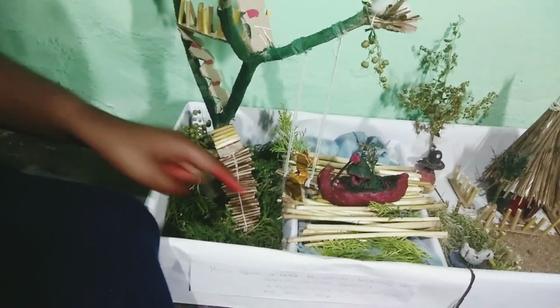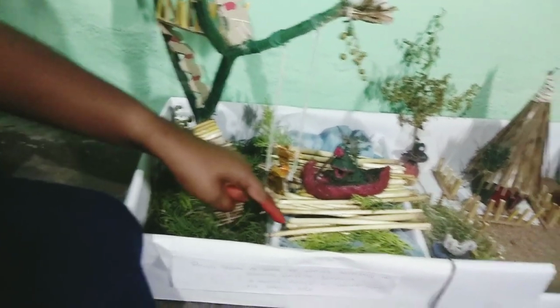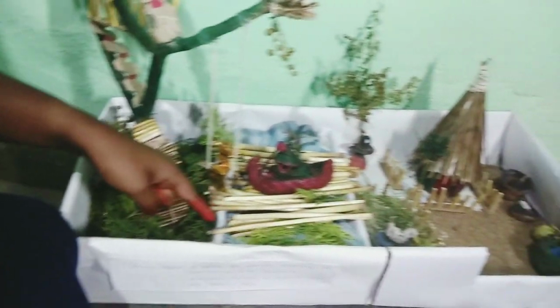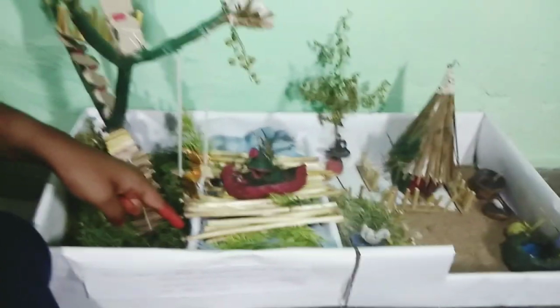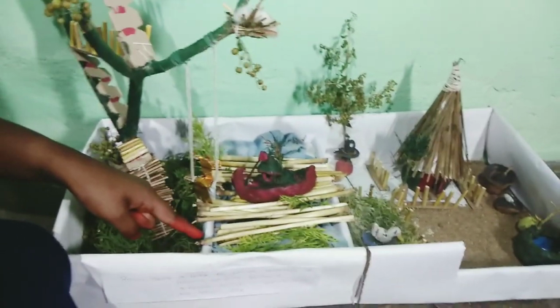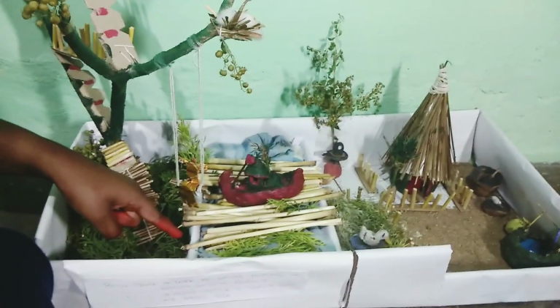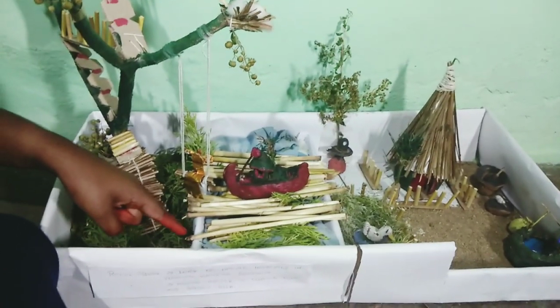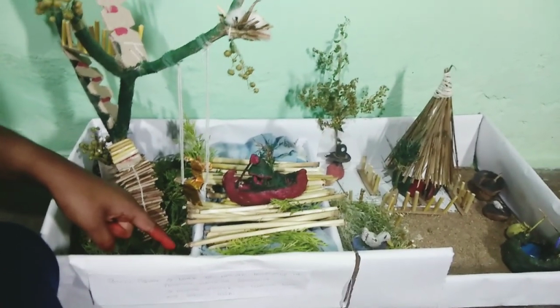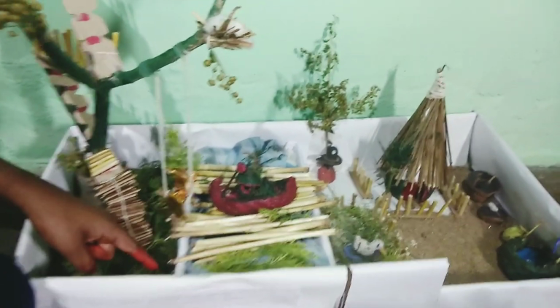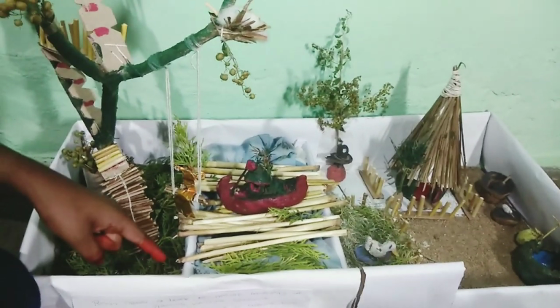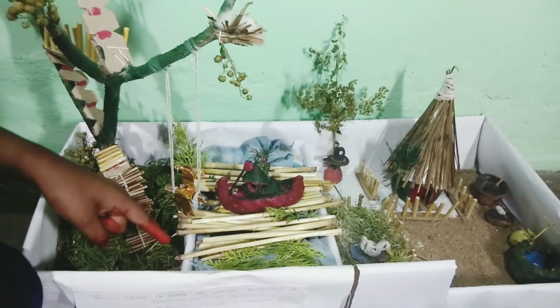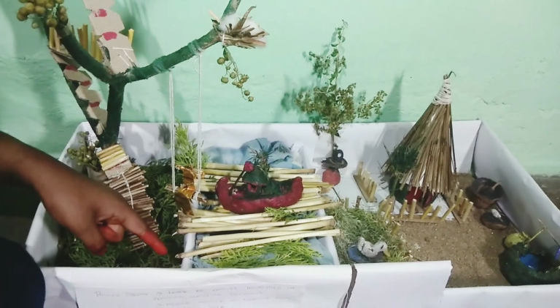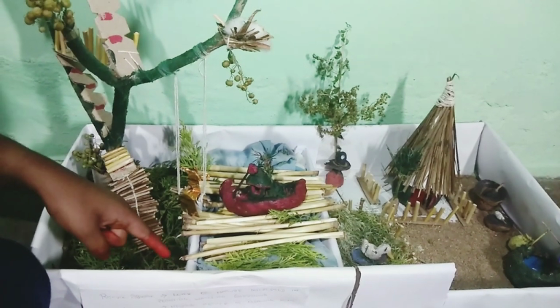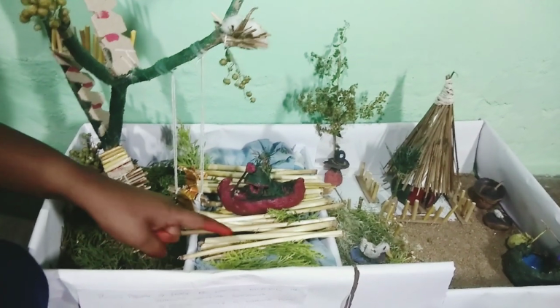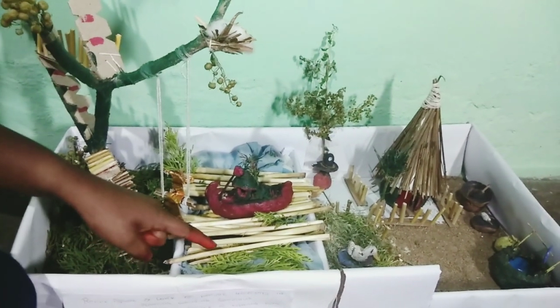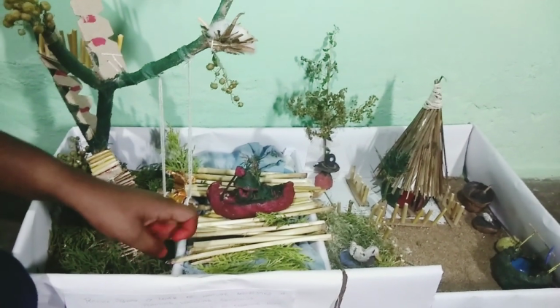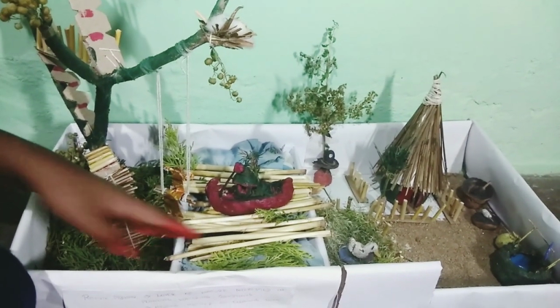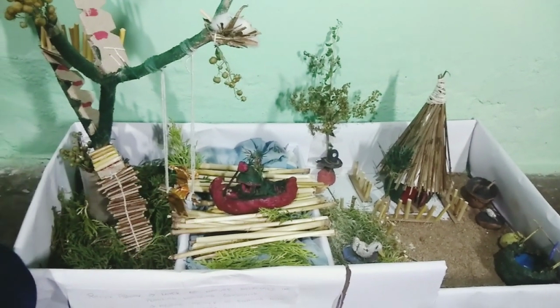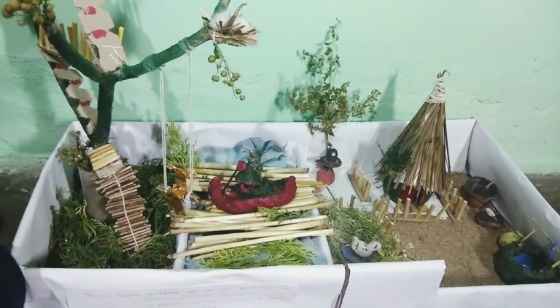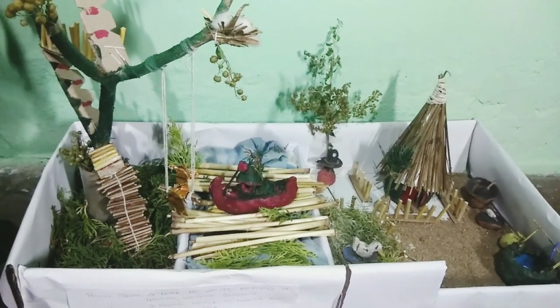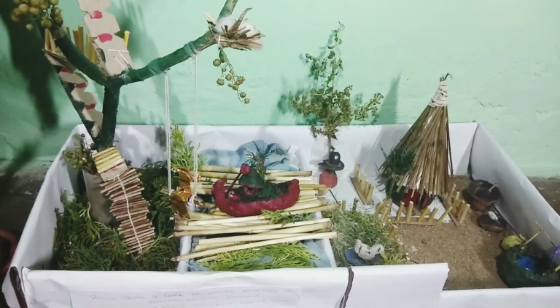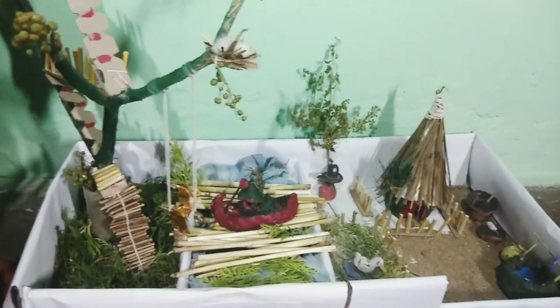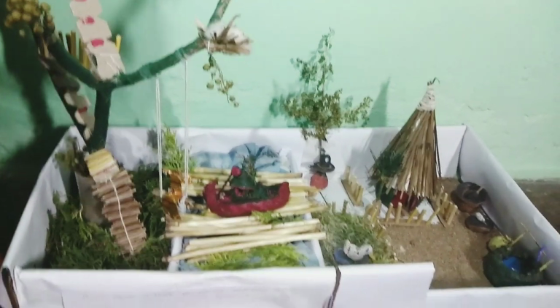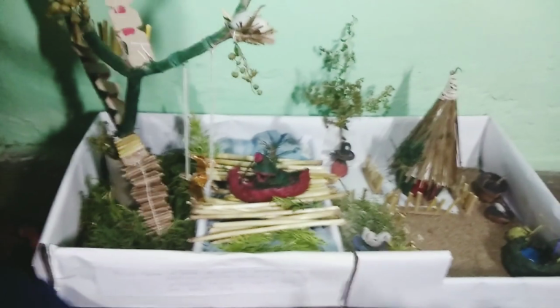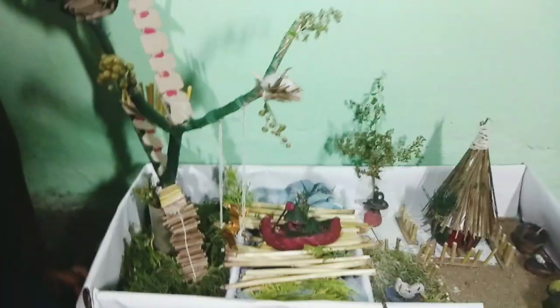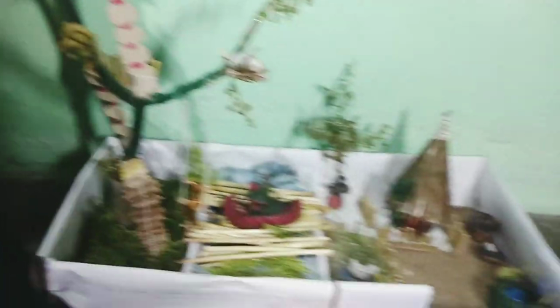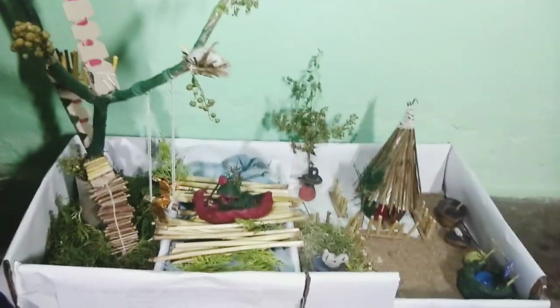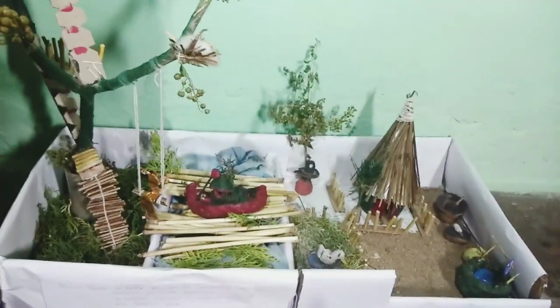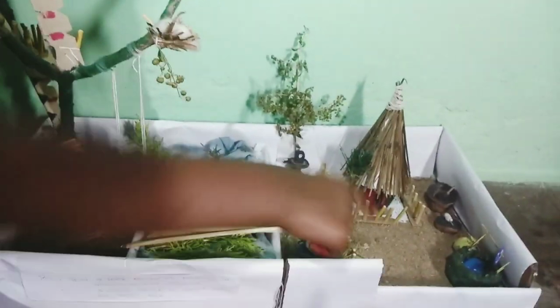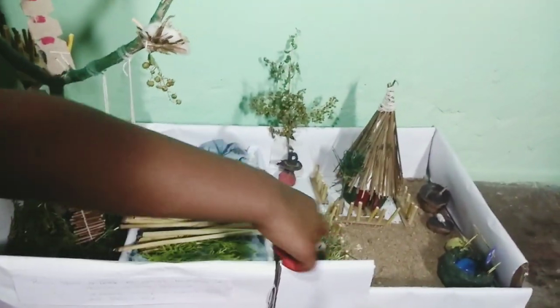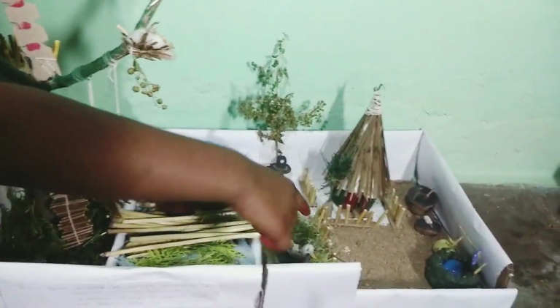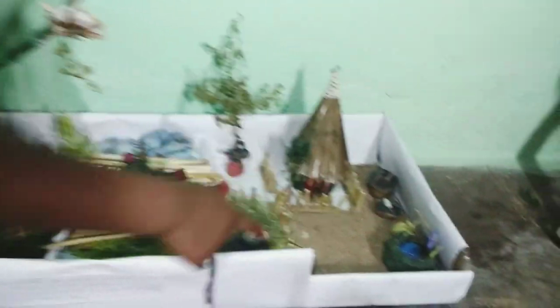This has some blue cloth as the water, and then a few tree parts. And then this has some sand.